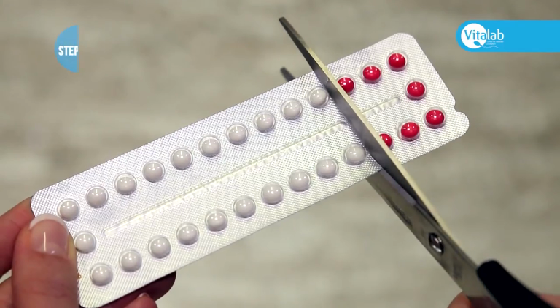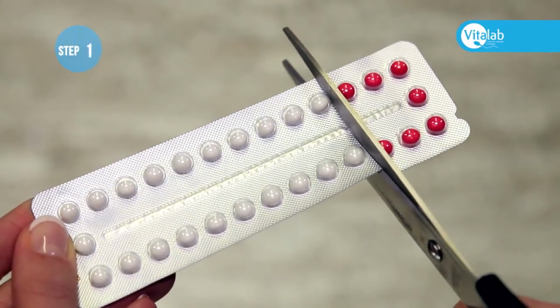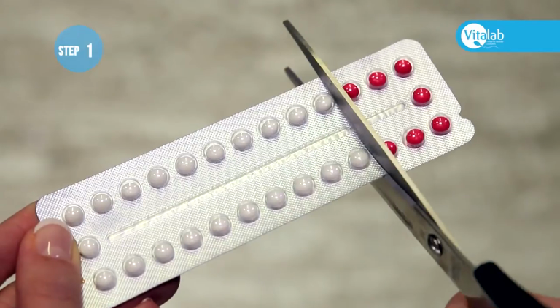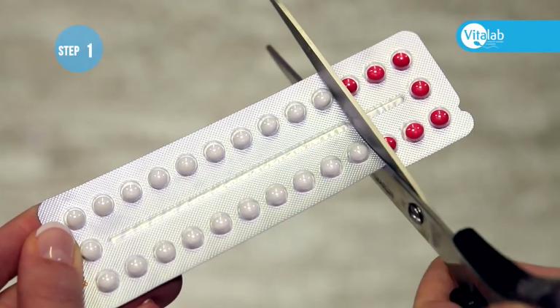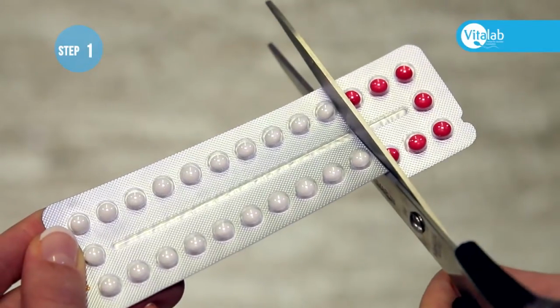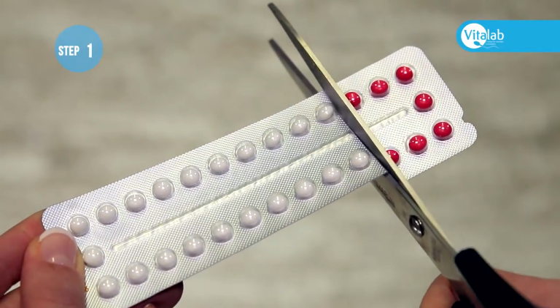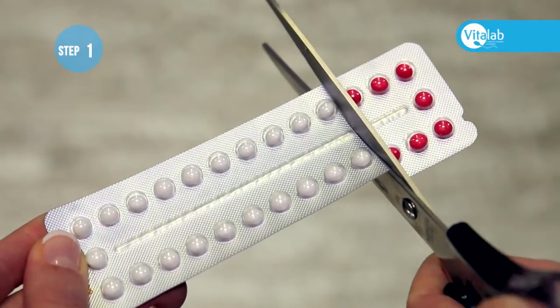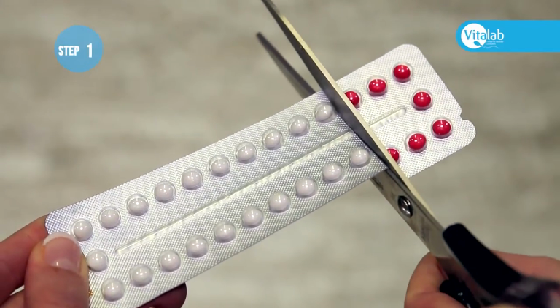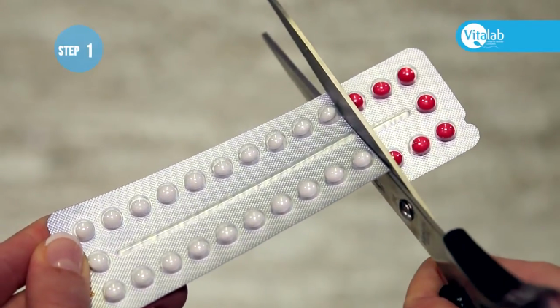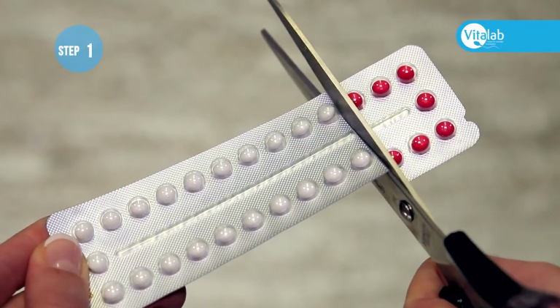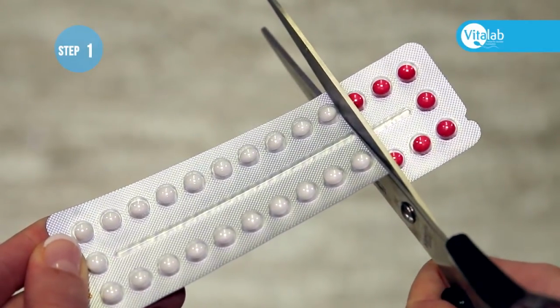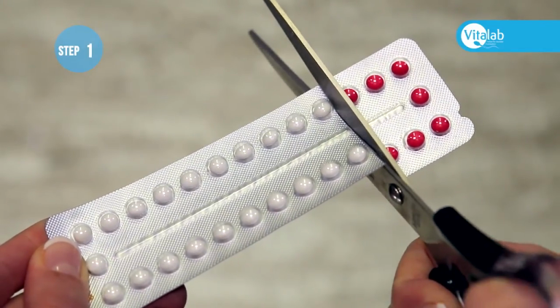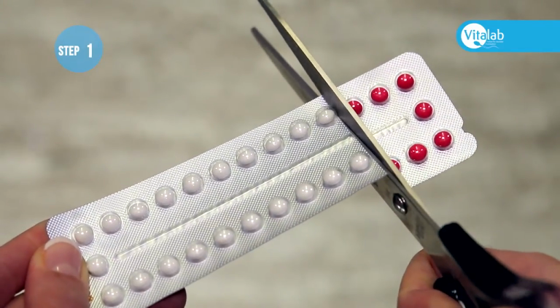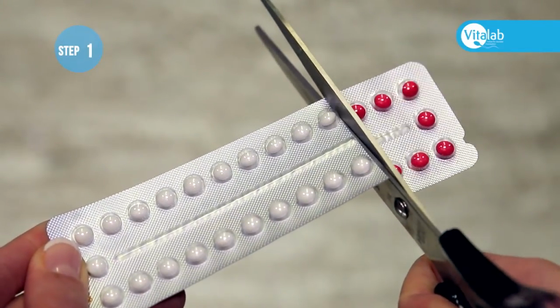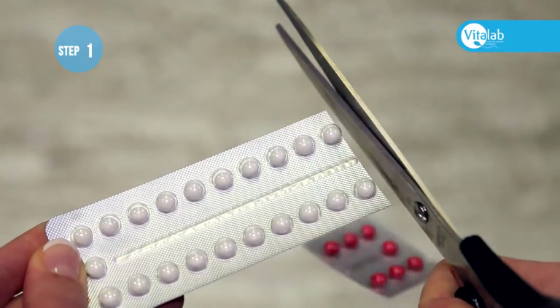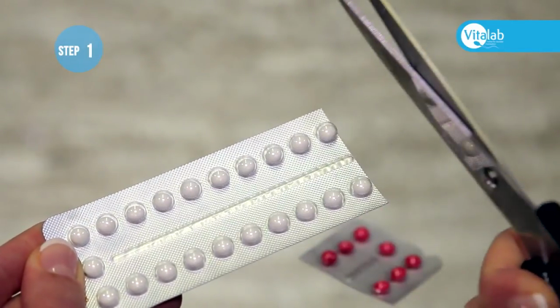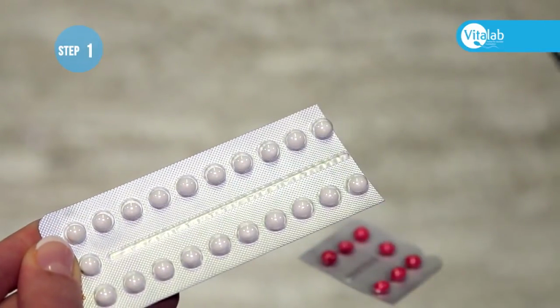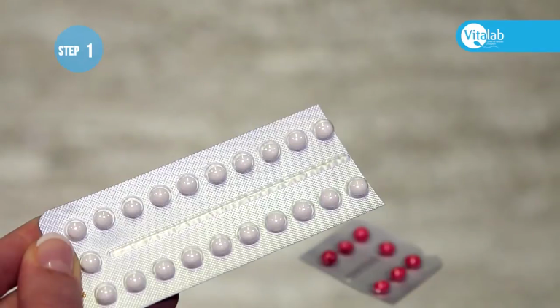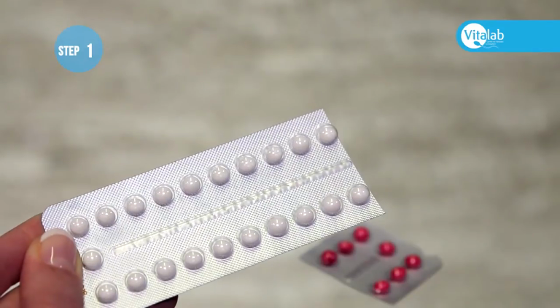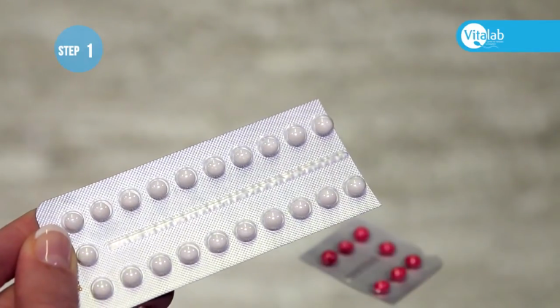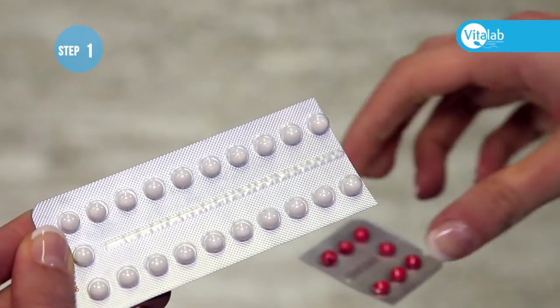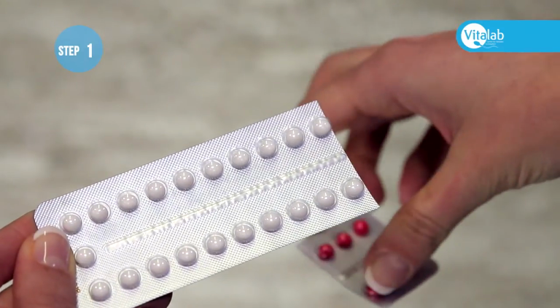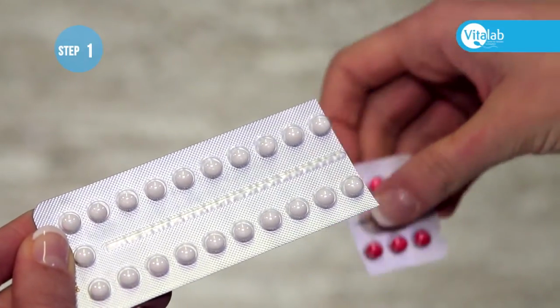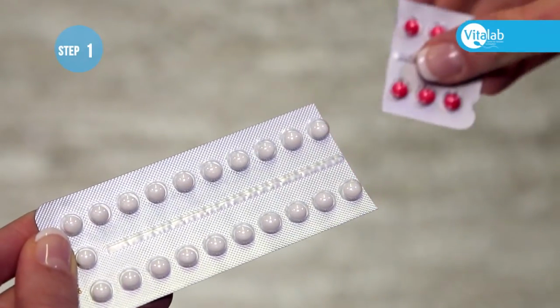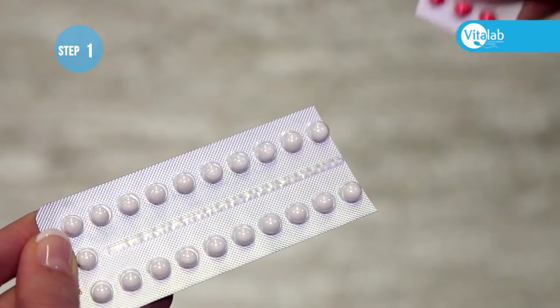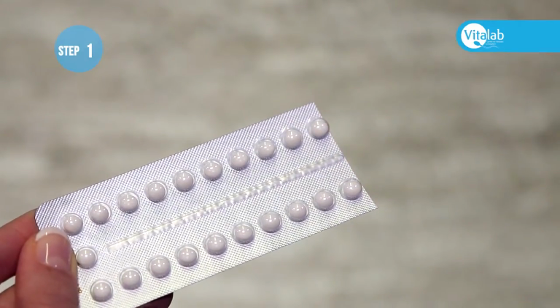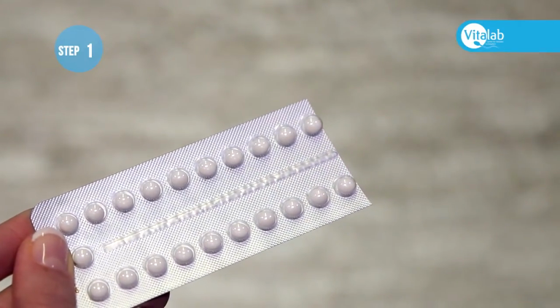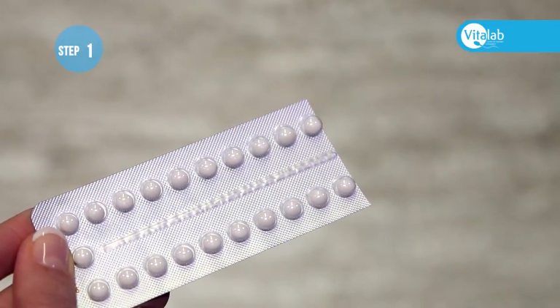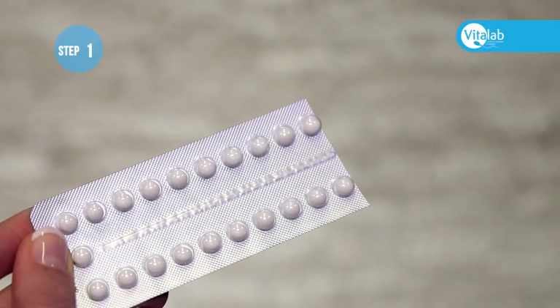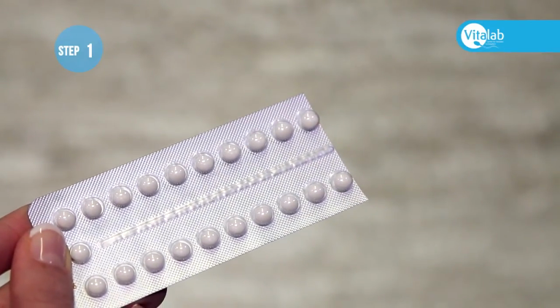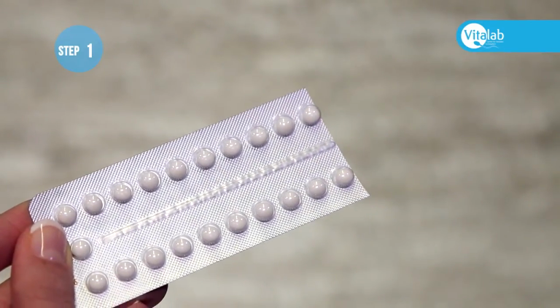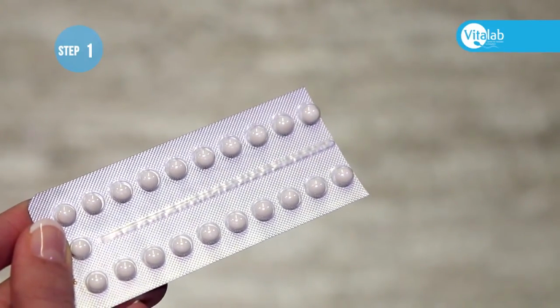Cut off the seven red pills and throw them away. These are the inactive or placebo pills which do not contain hormones.